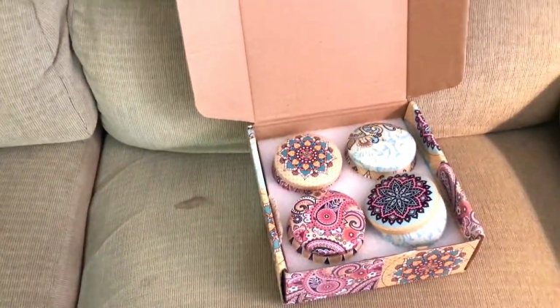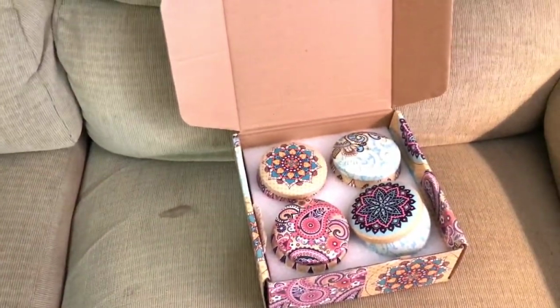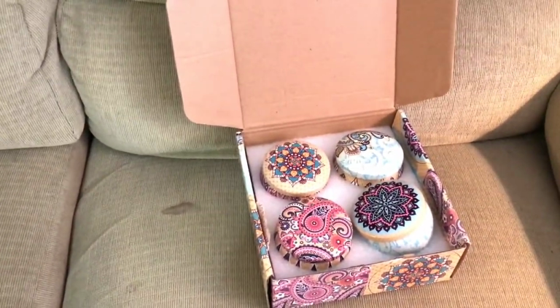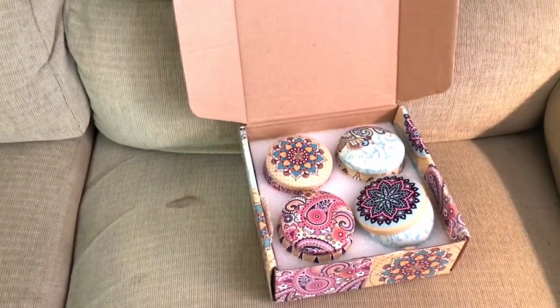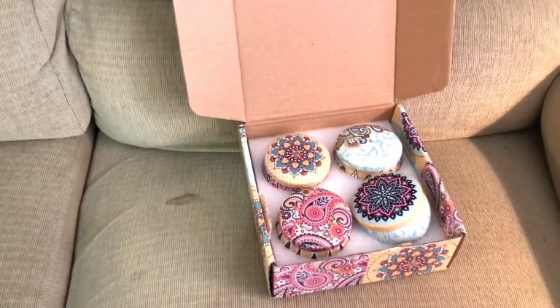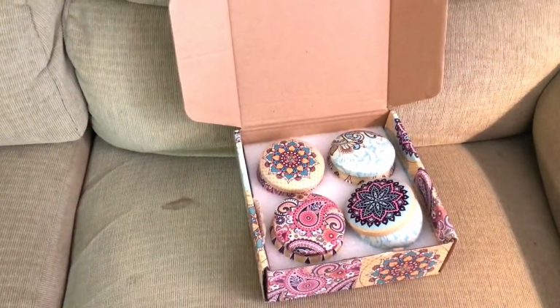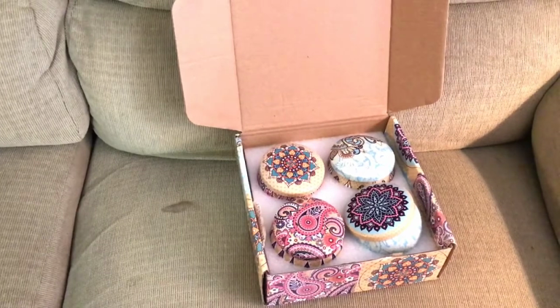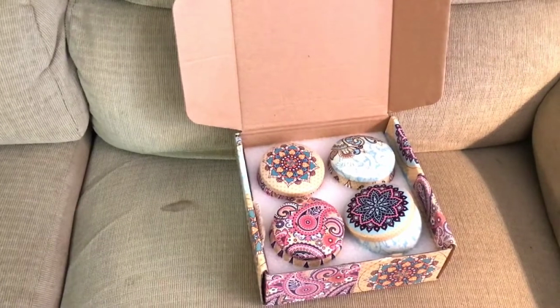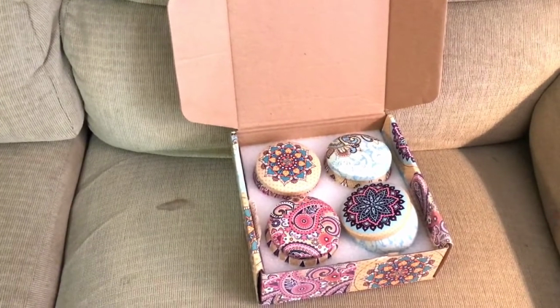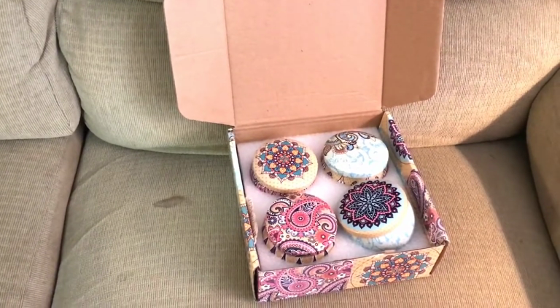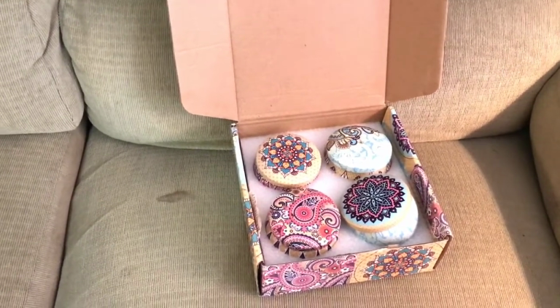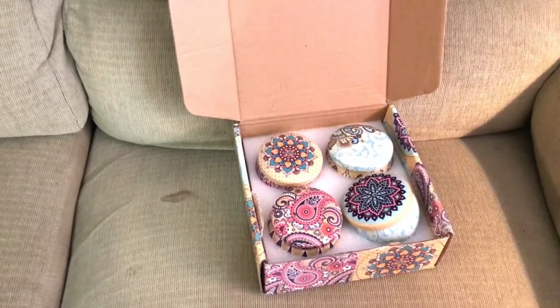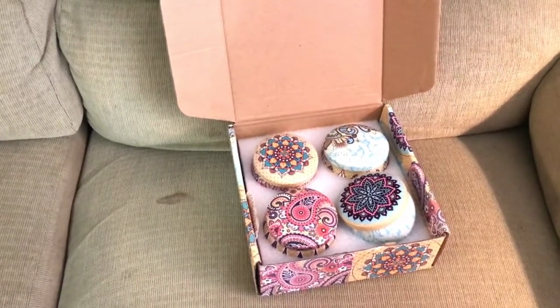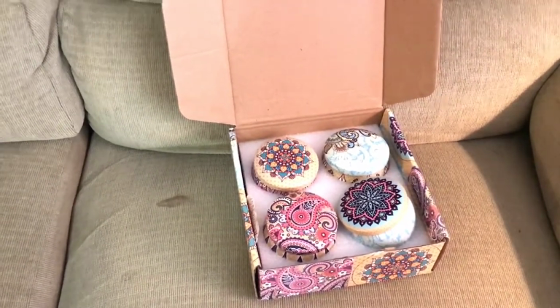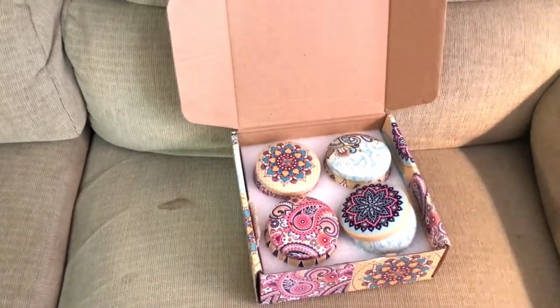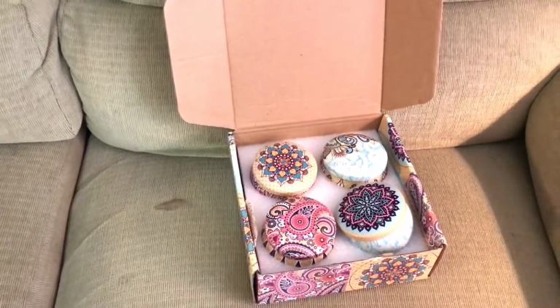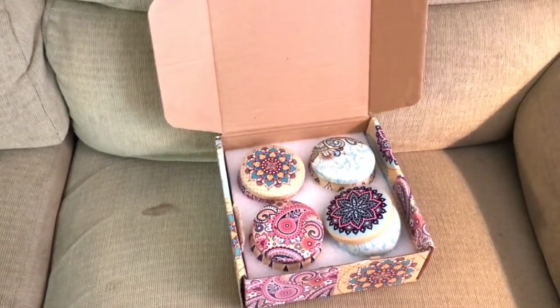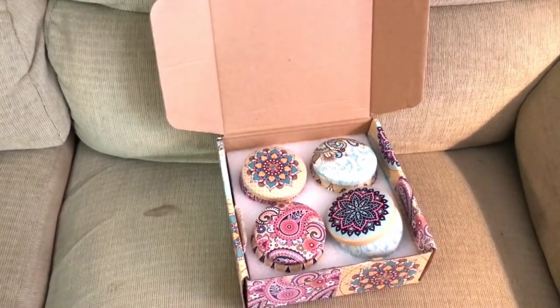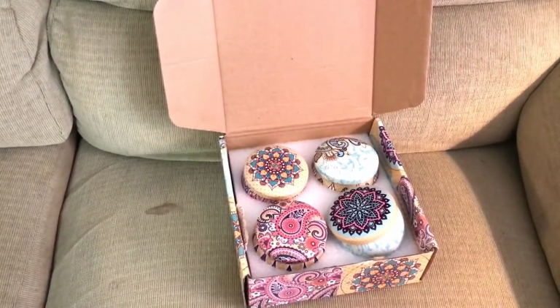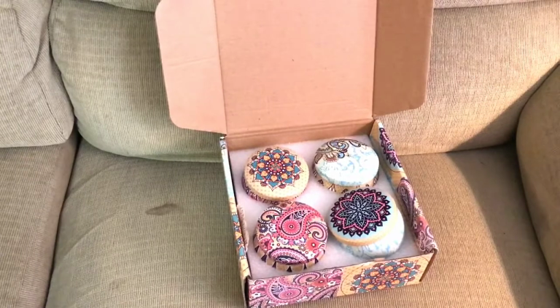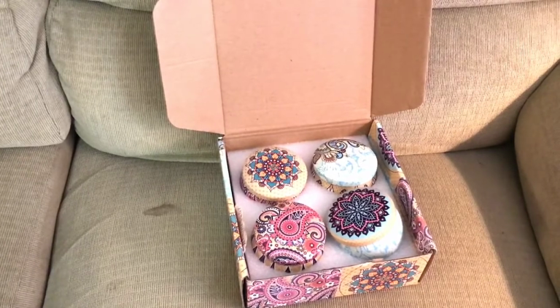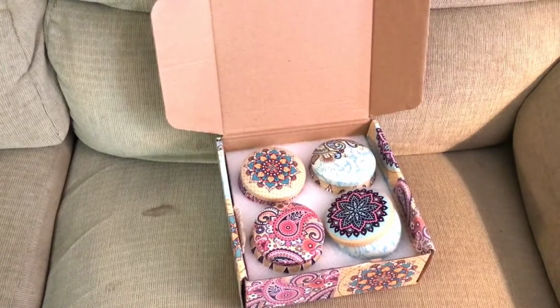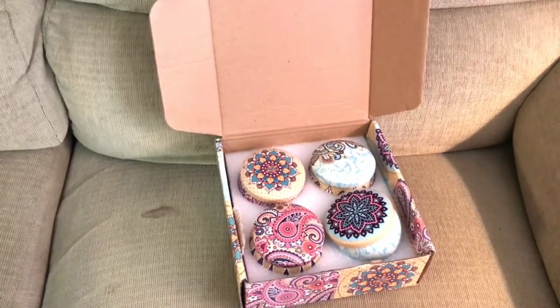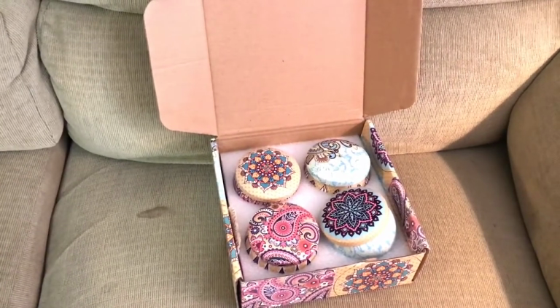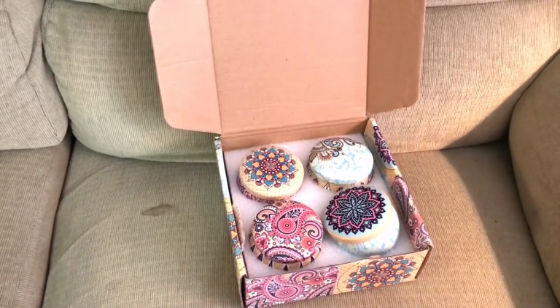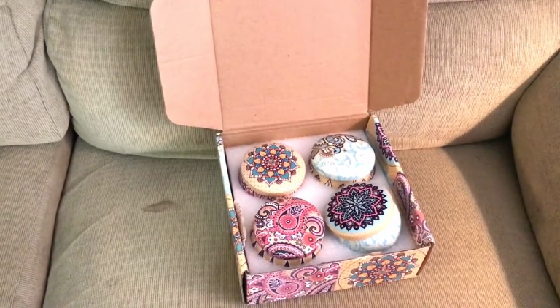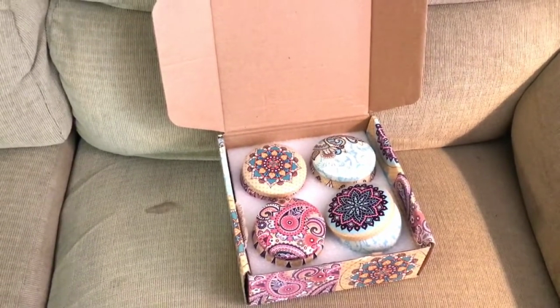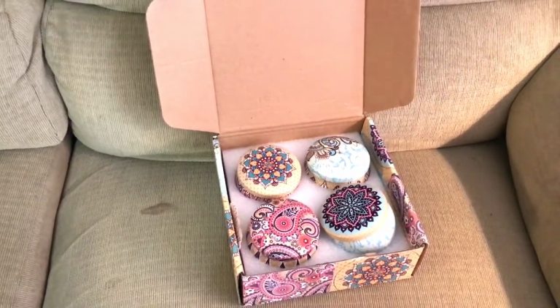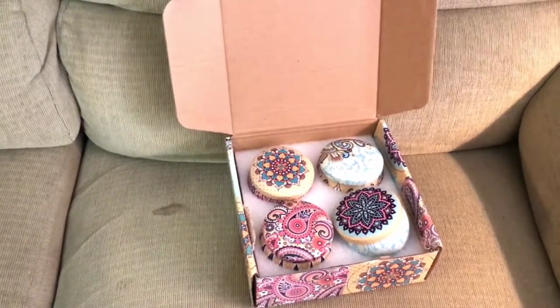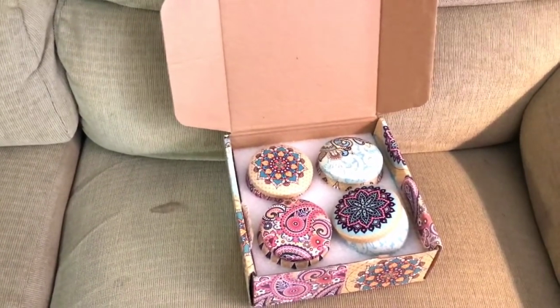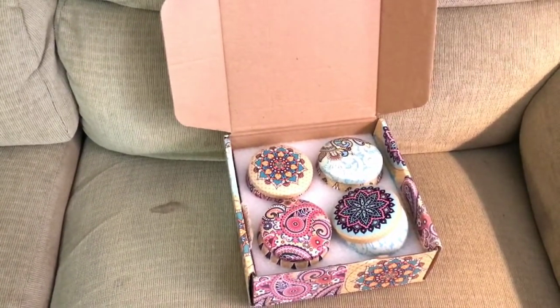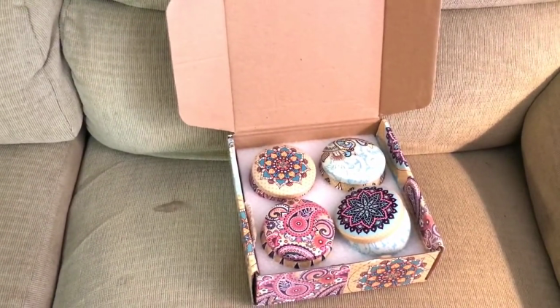Check out the link — the company is also doing a giveaway, and I'll have that link in the description so you can enter. The value of this set is $24.99, so make sure to enter. And if you still want to order one and send one to a friend, just use that other link as well. Thank you!